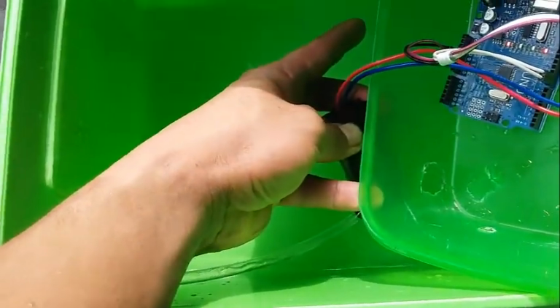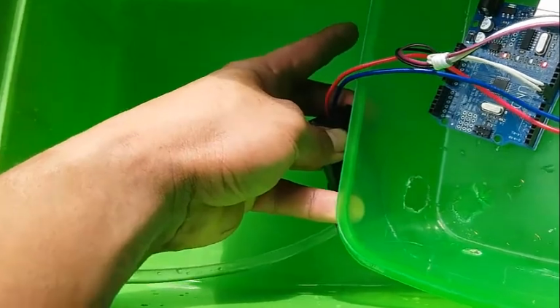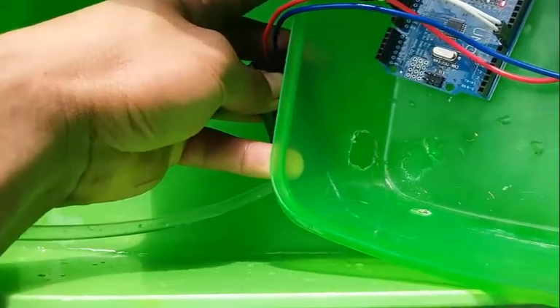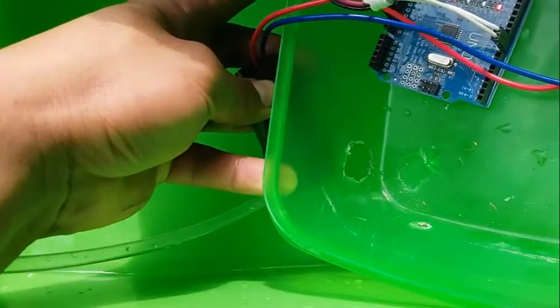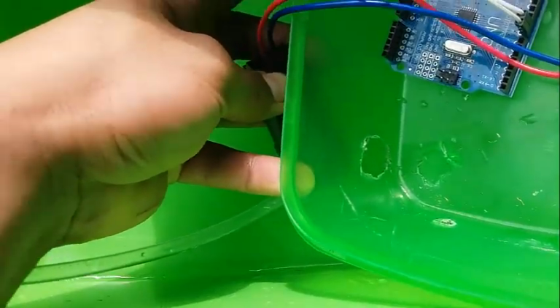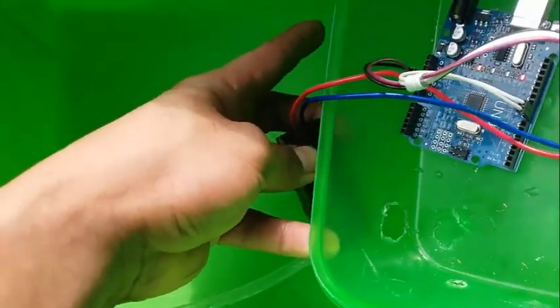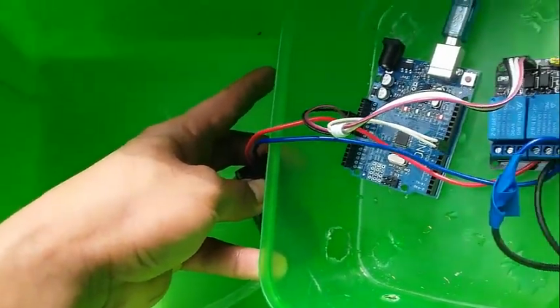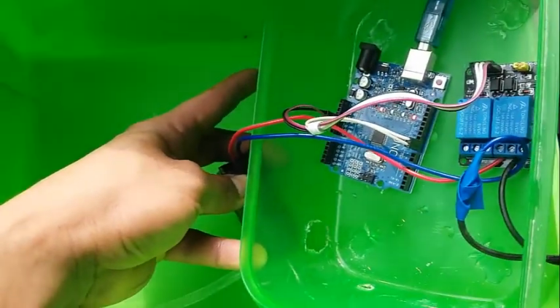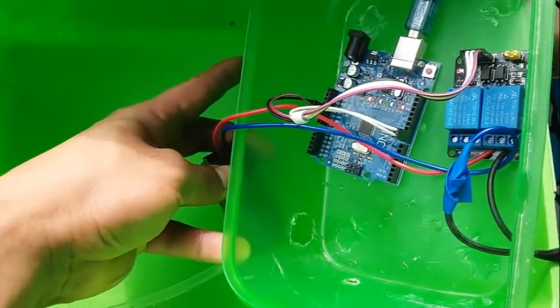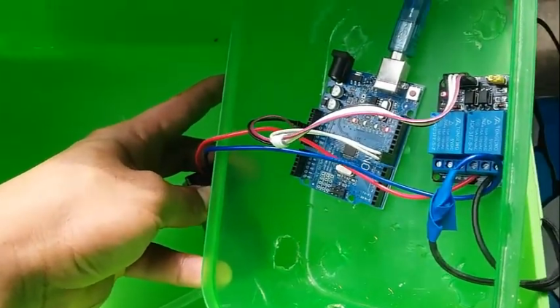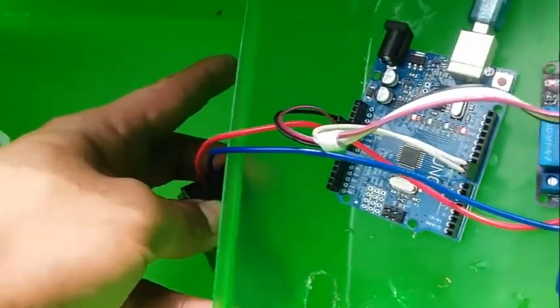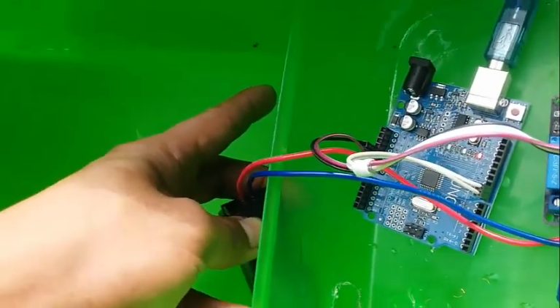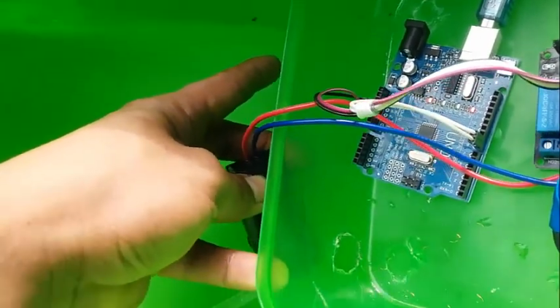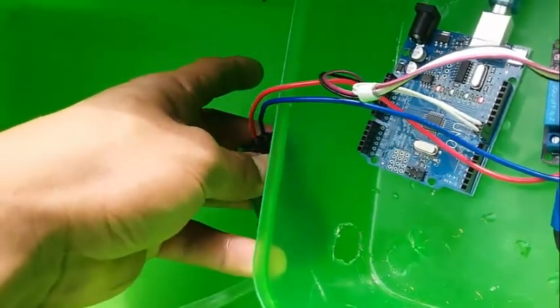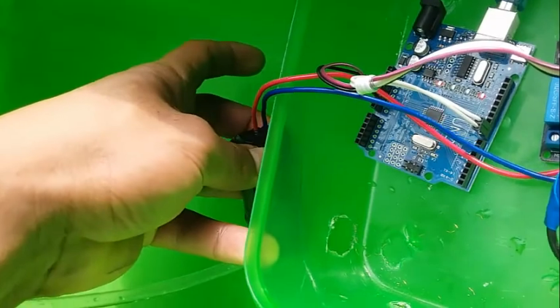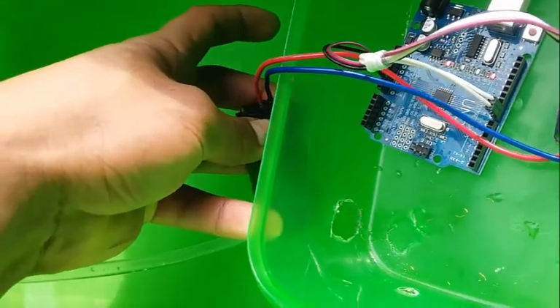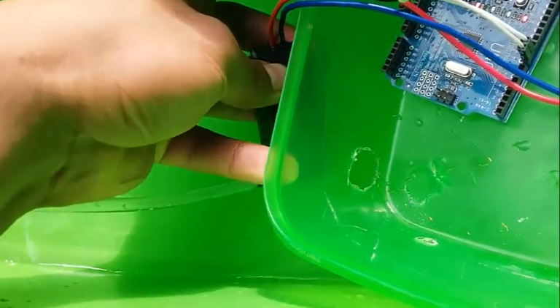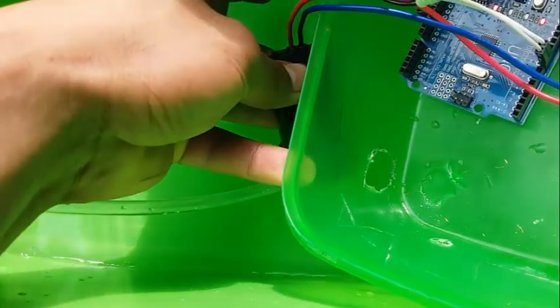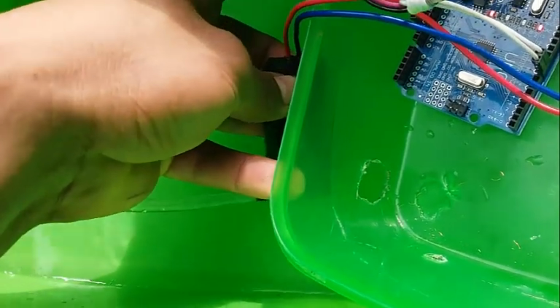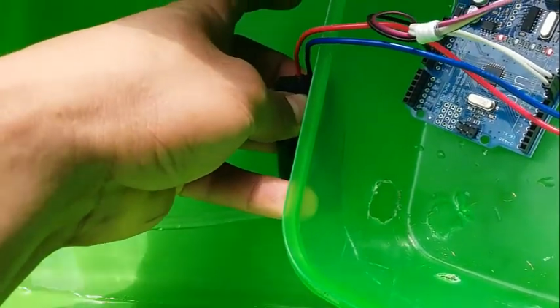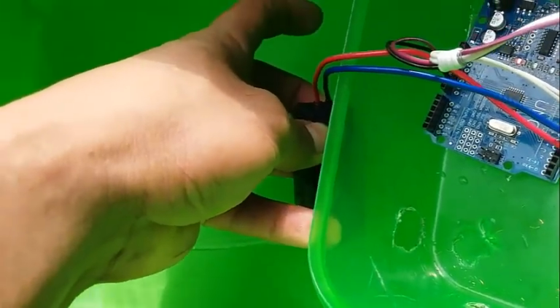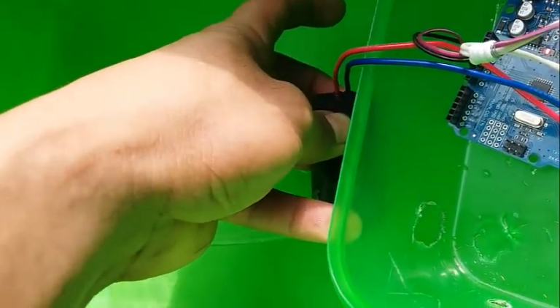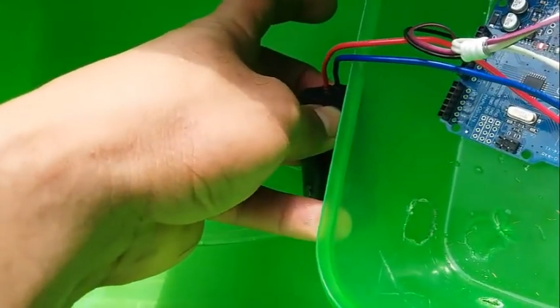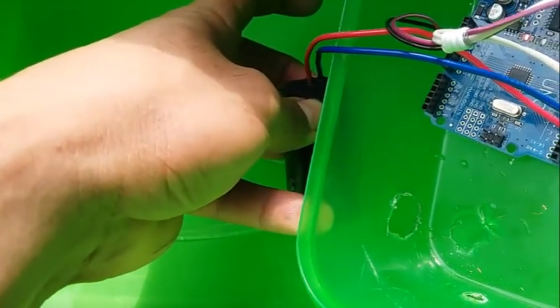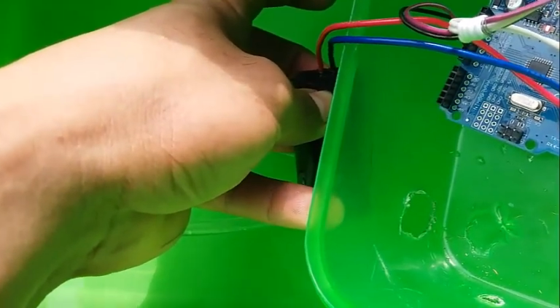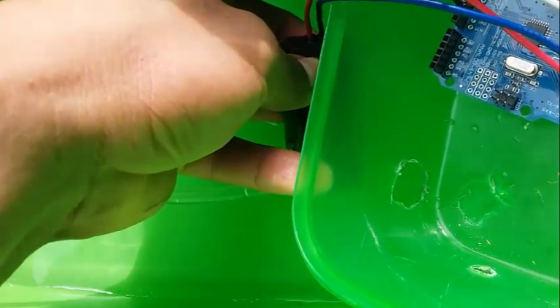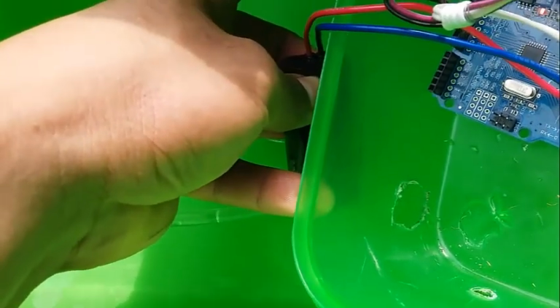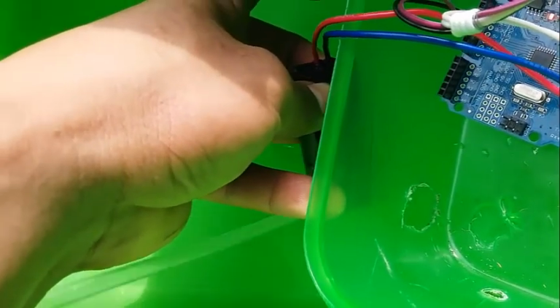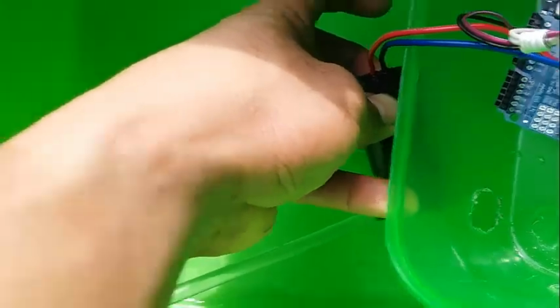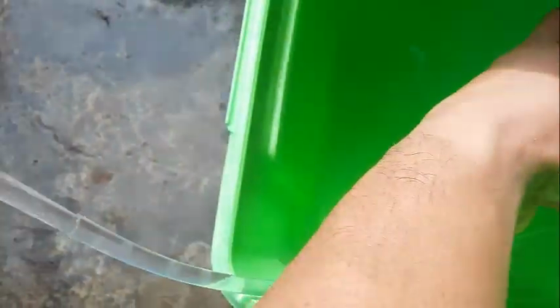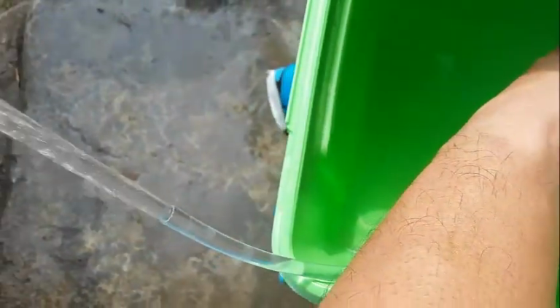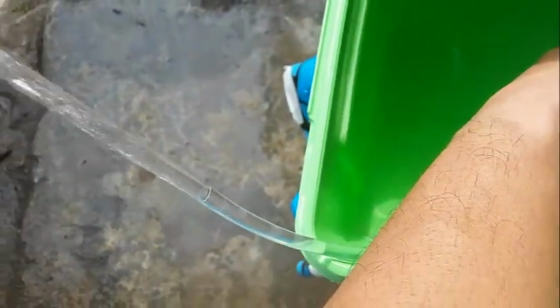Okay, as you can see here, let's try the motor — we put it in the water. Here we go.